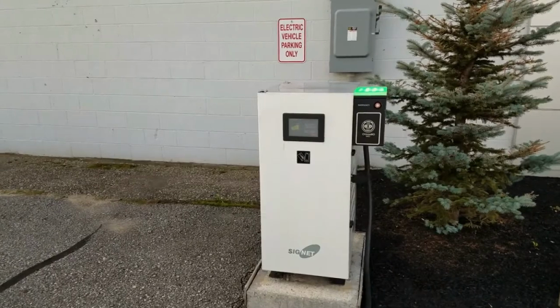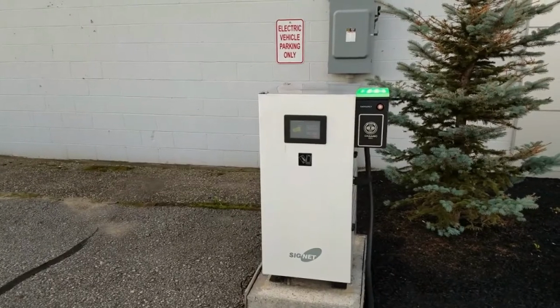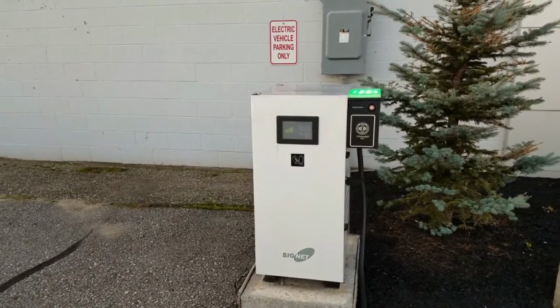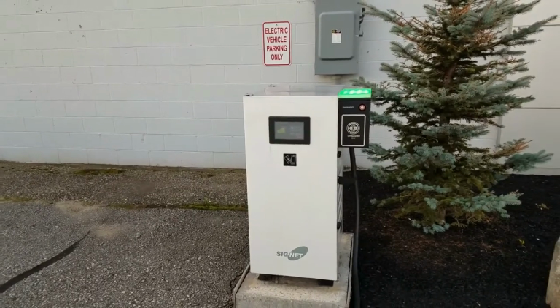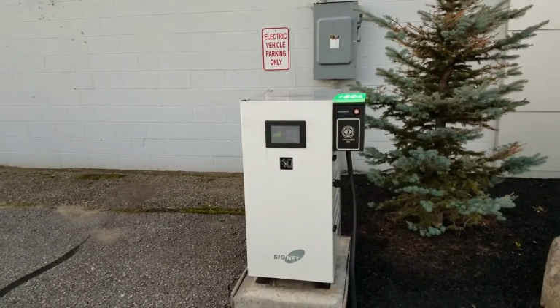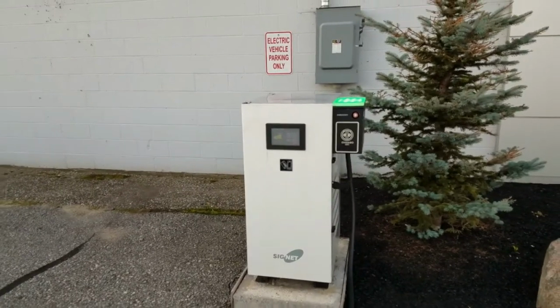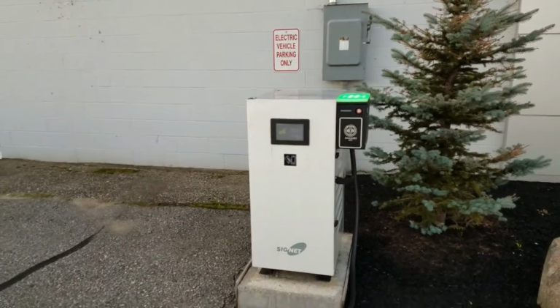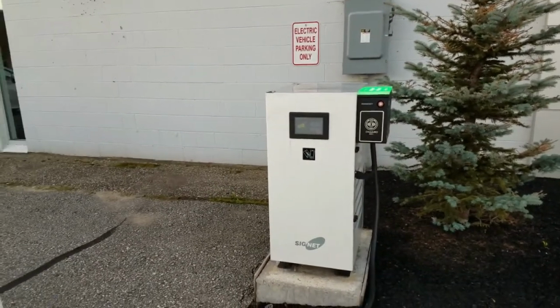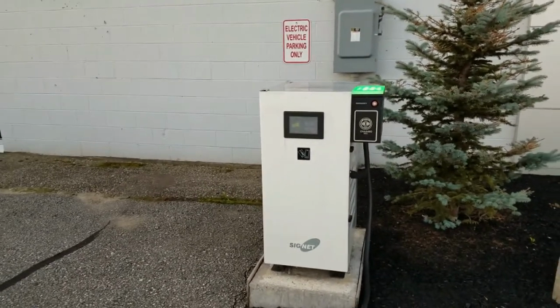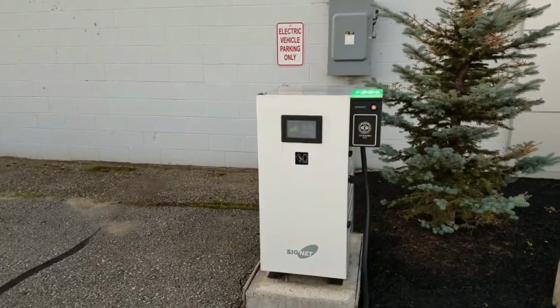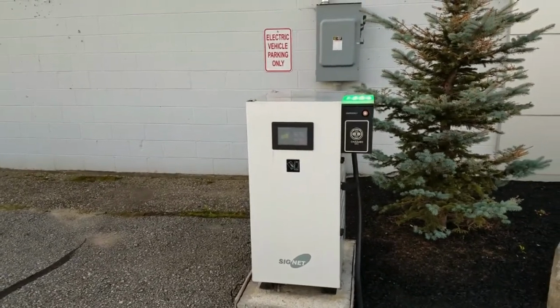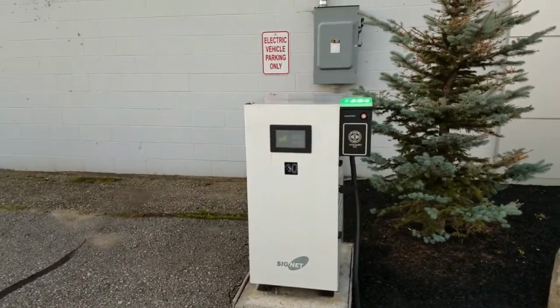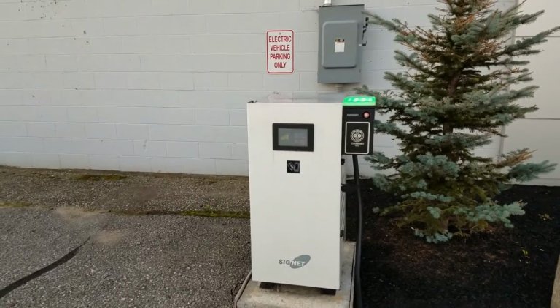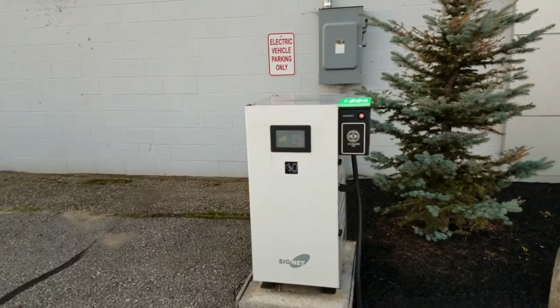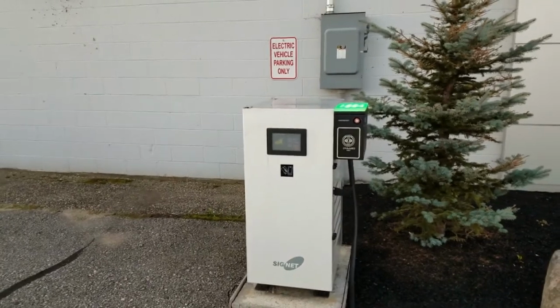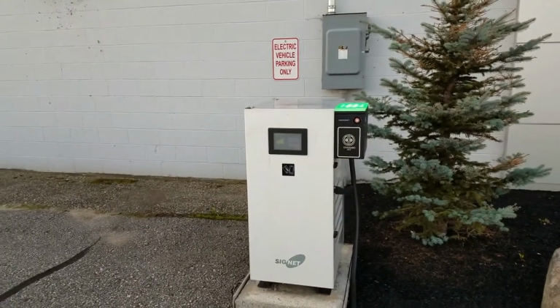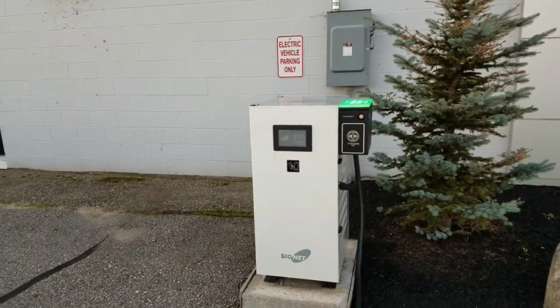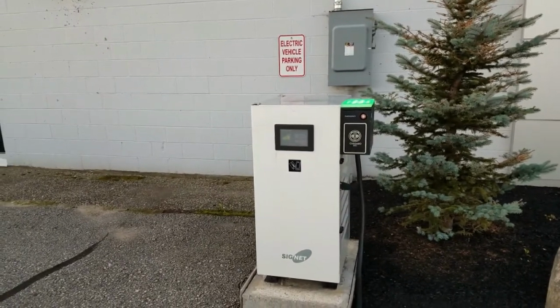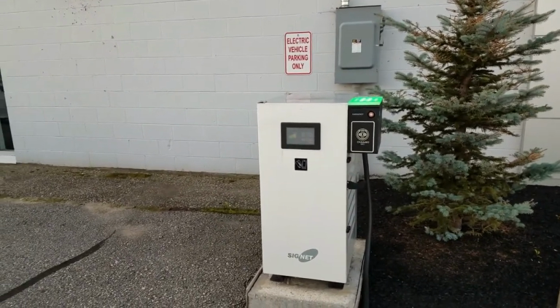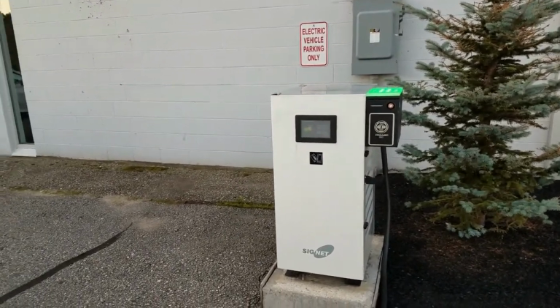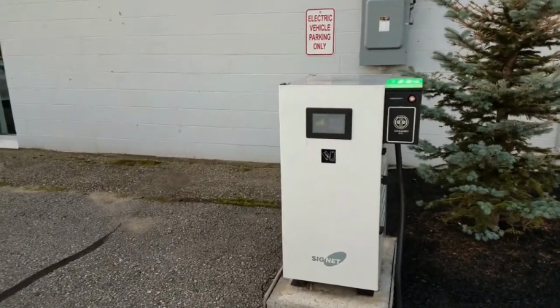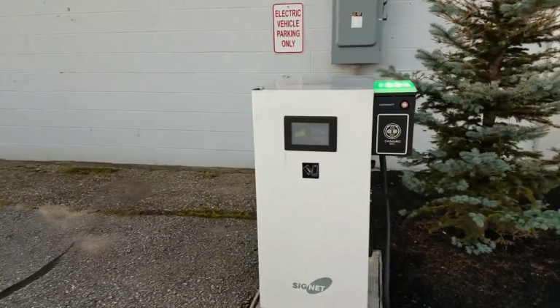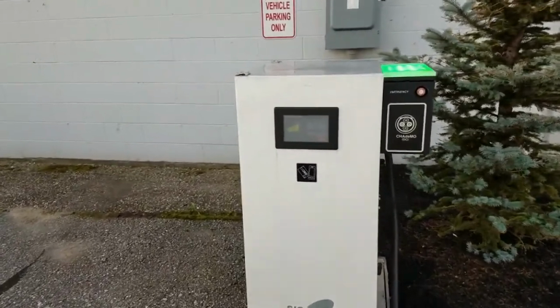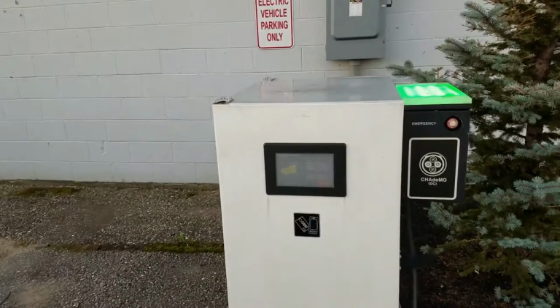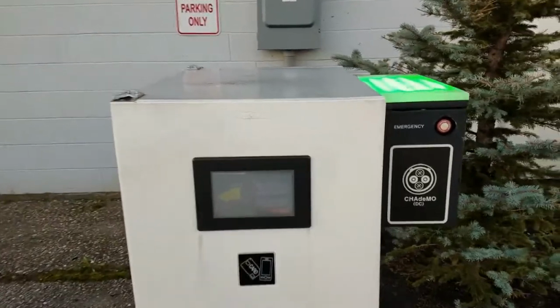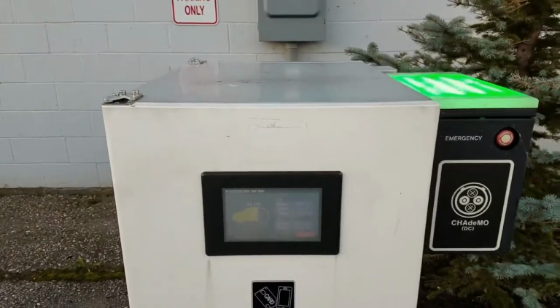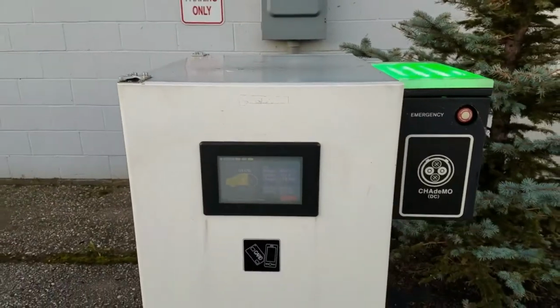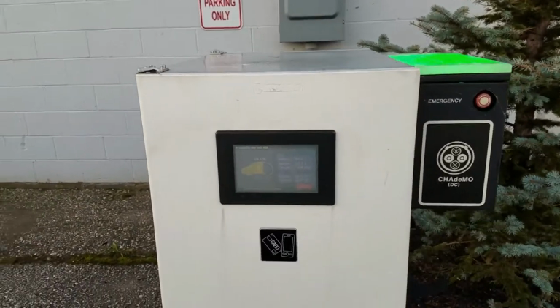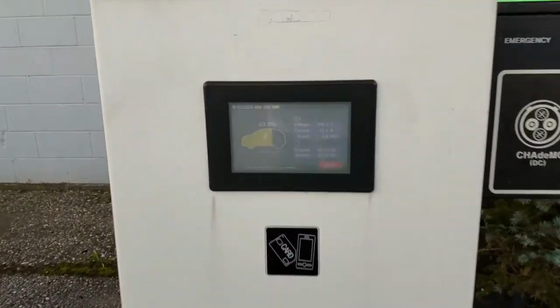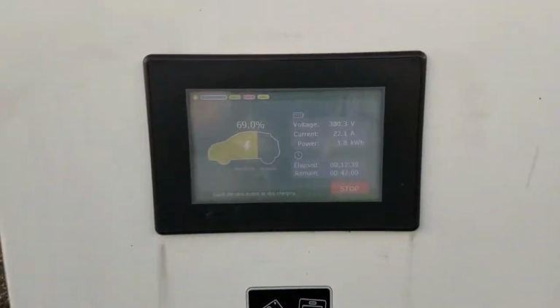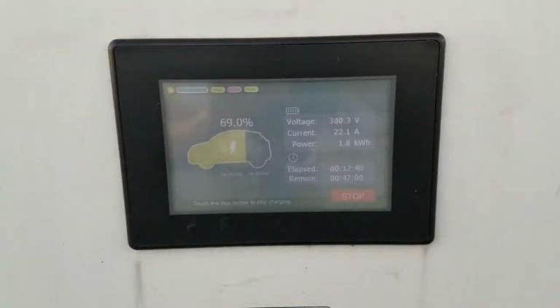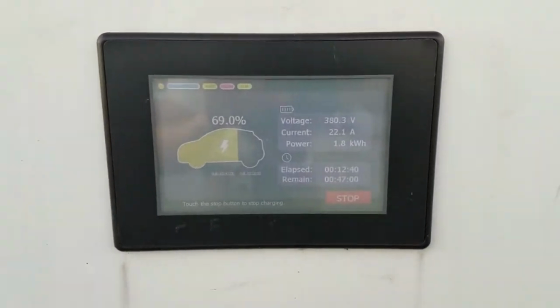I've been told by the dealer that they've had someone look into it. They've got a local electrician working on the issue and they've partnered with Nissan to get this fixed. But unfortunately, as of right now, it is still not up to par.